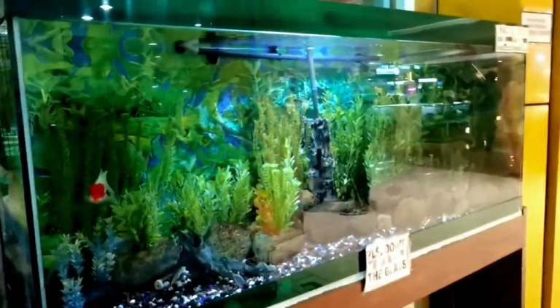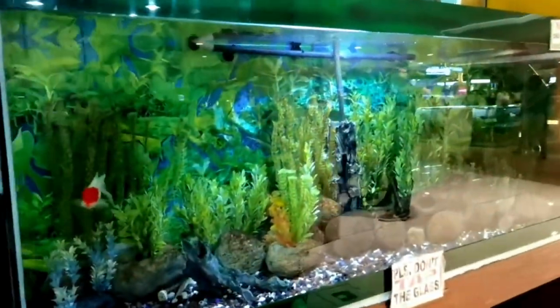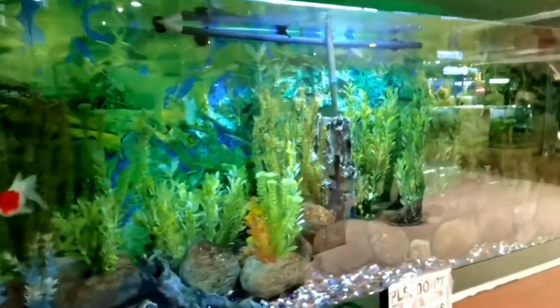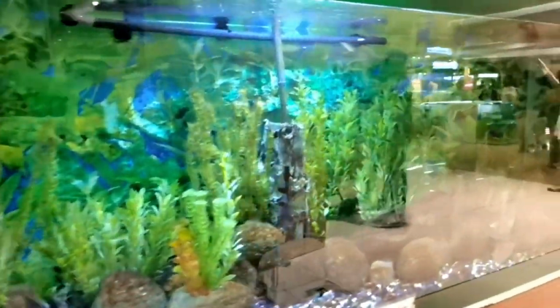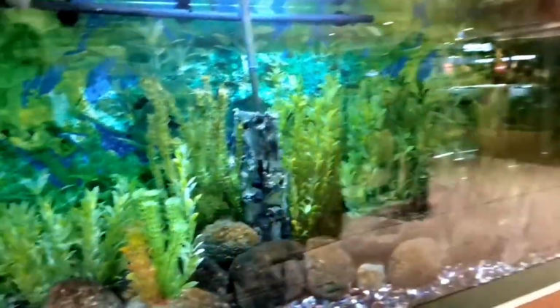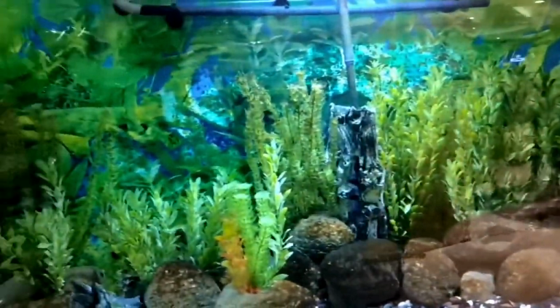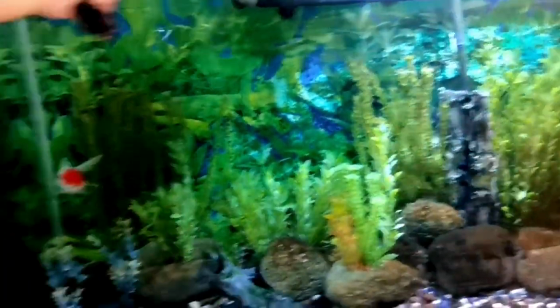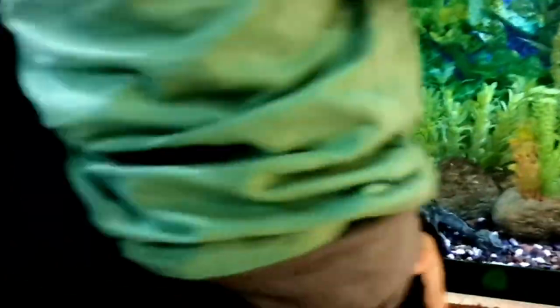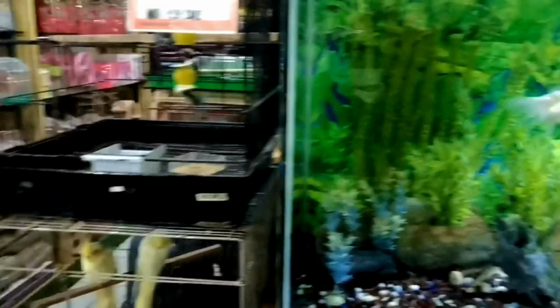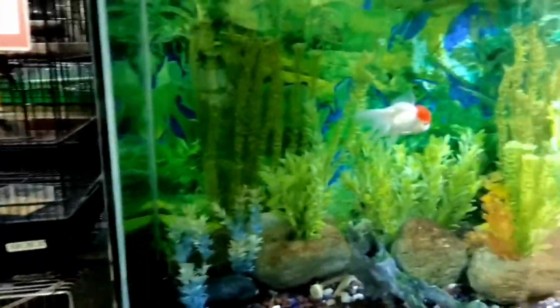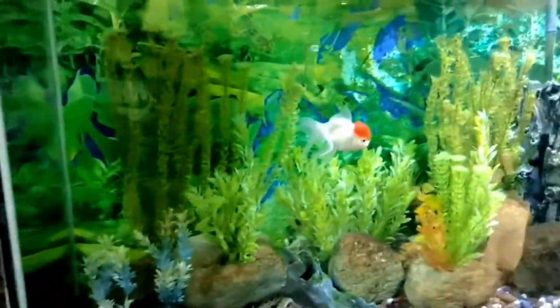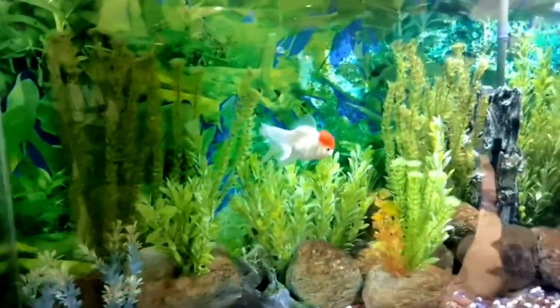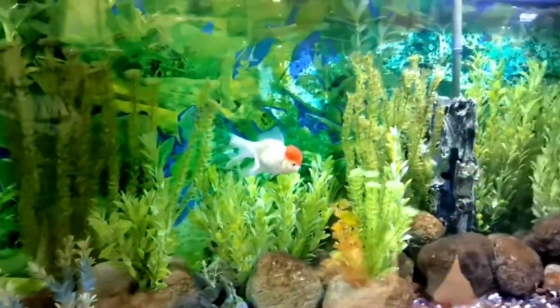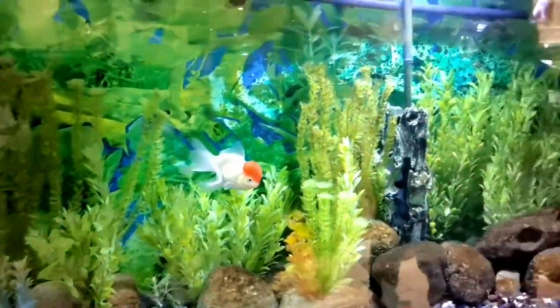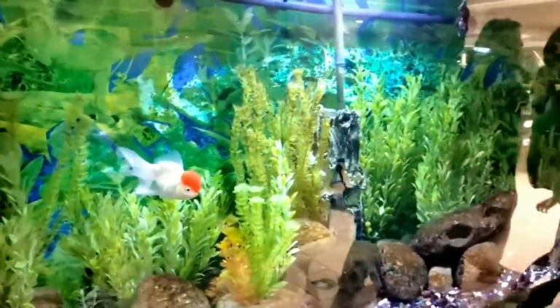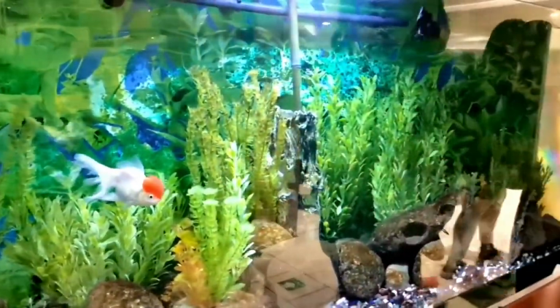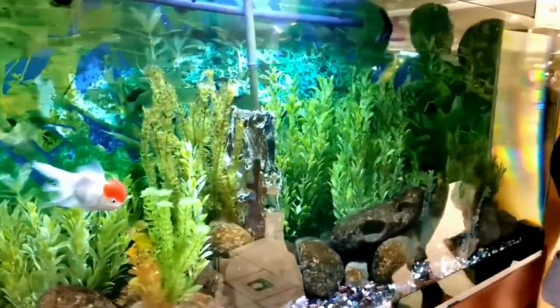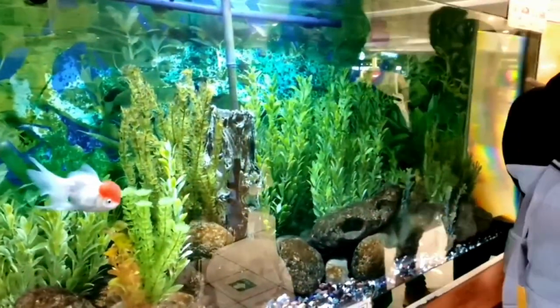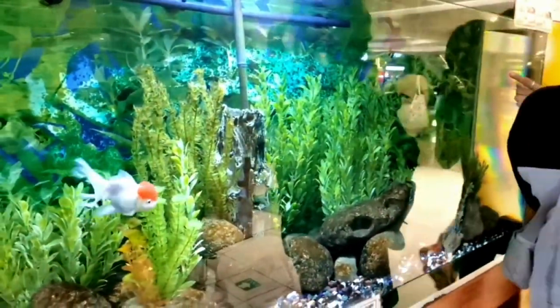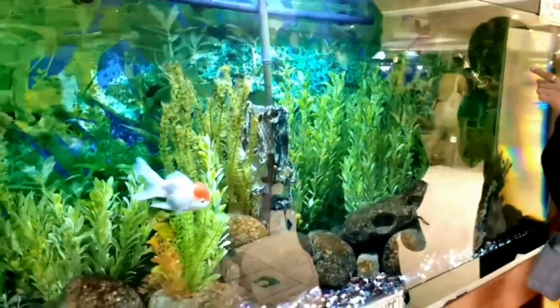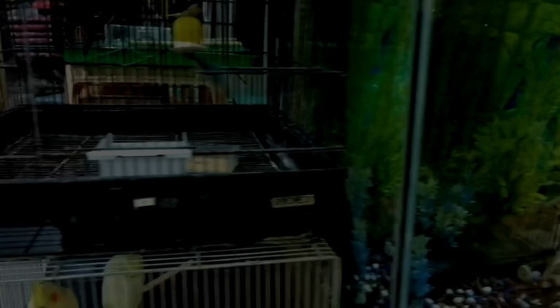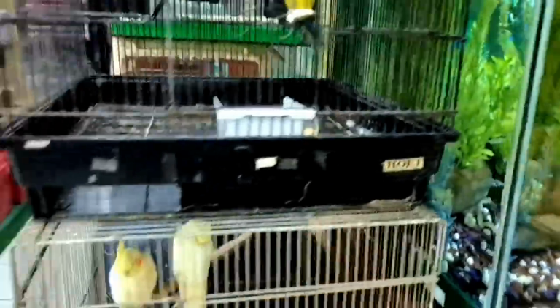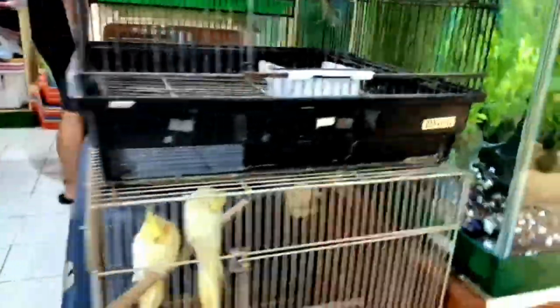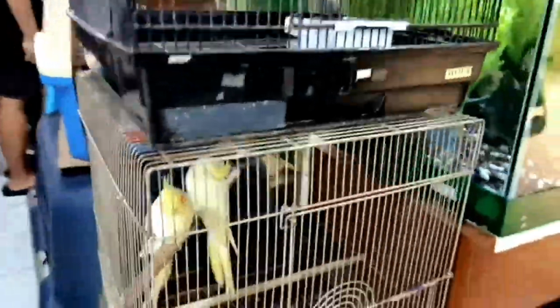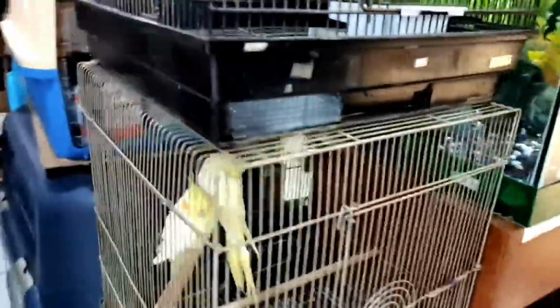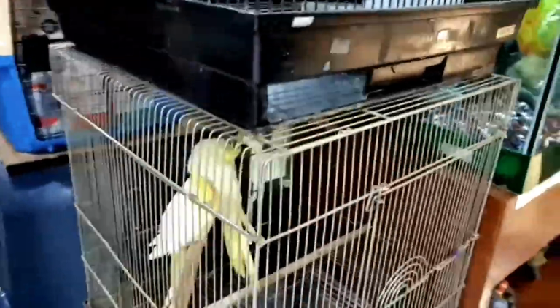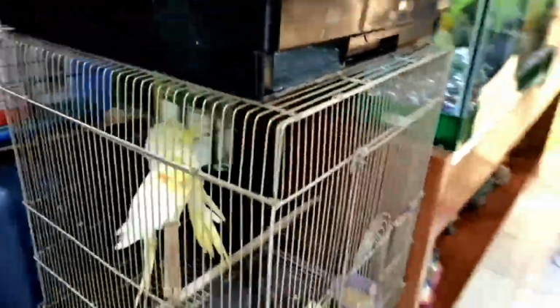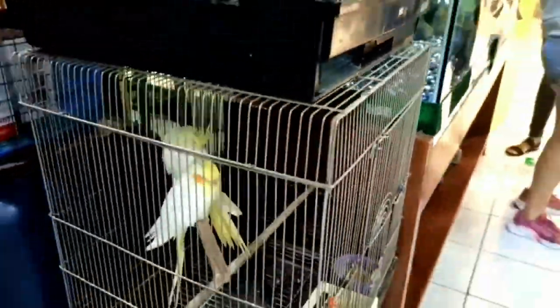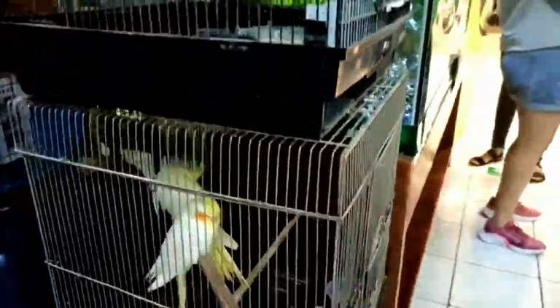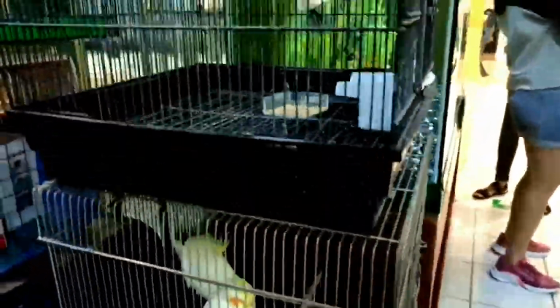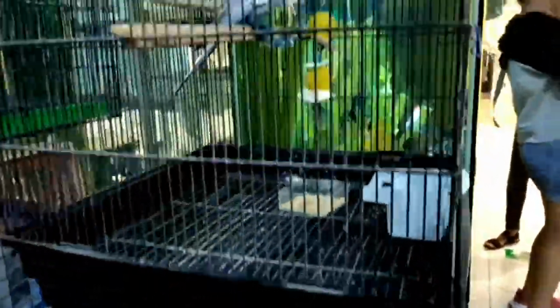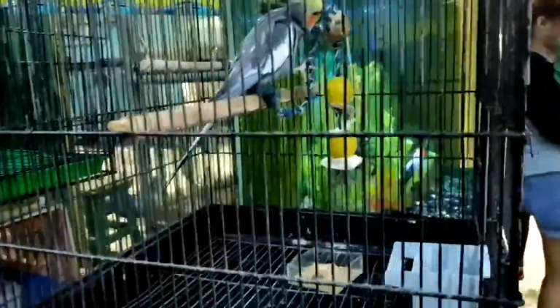Wow, what beautiful fish! They have a big aquarium as well. Lovely birds too!